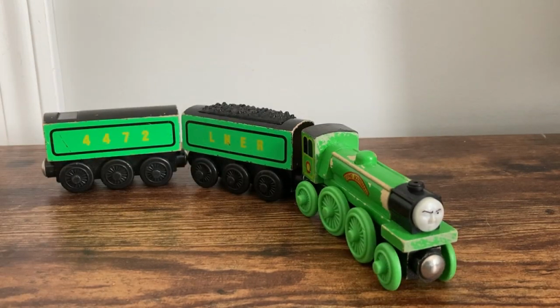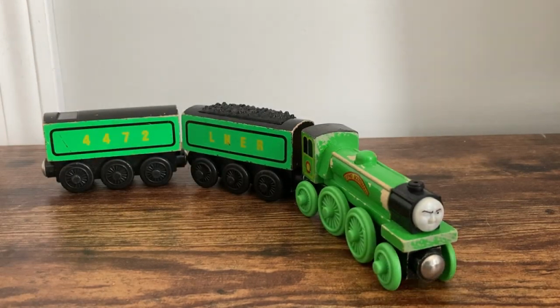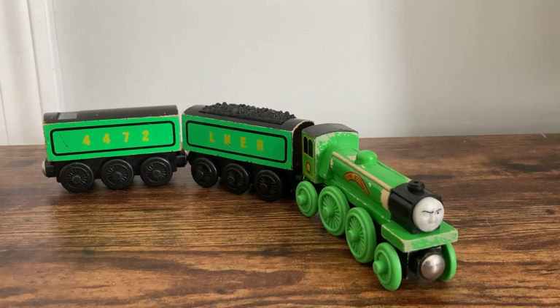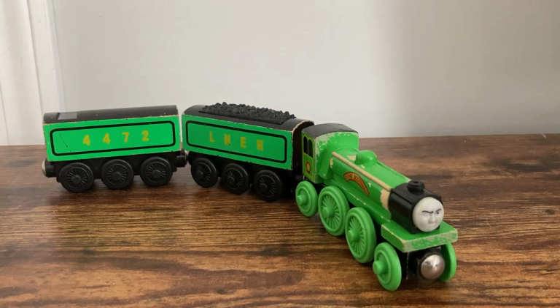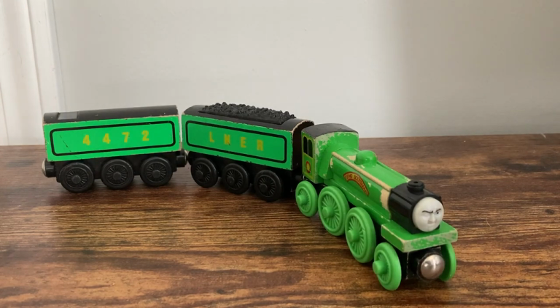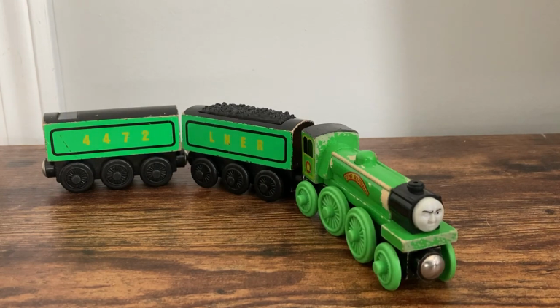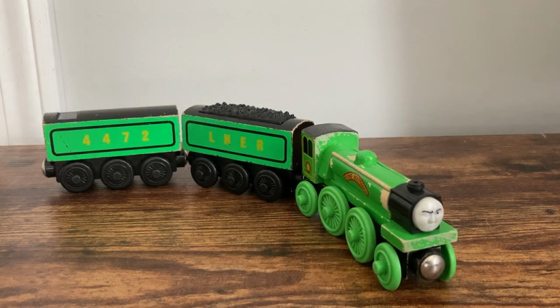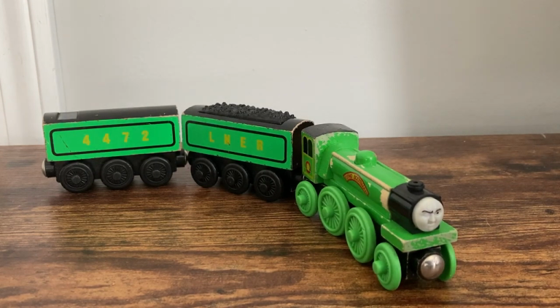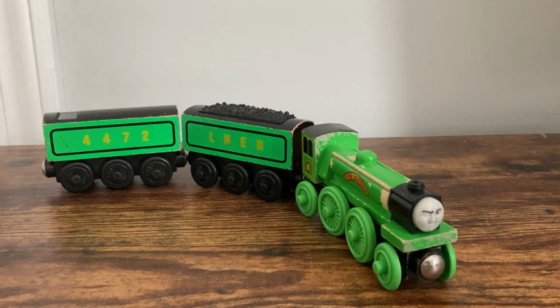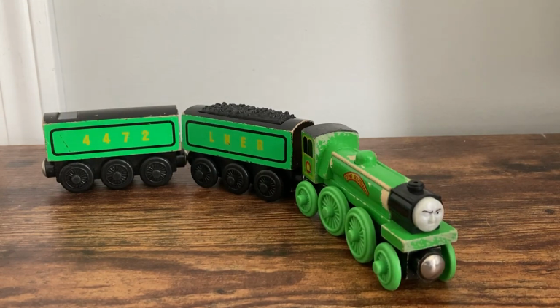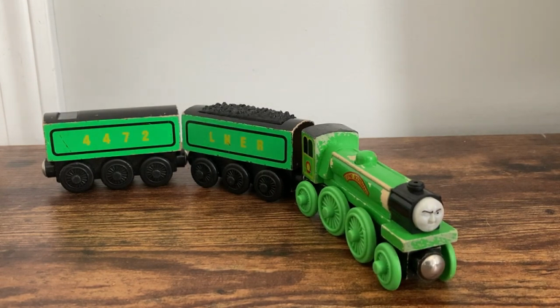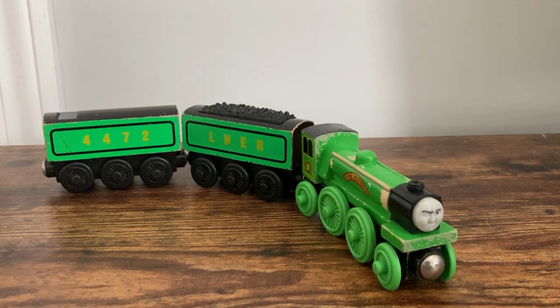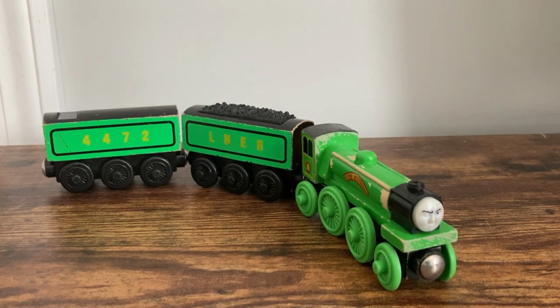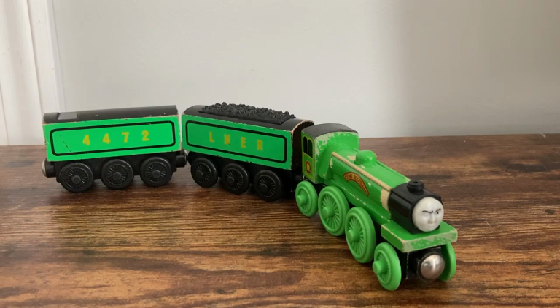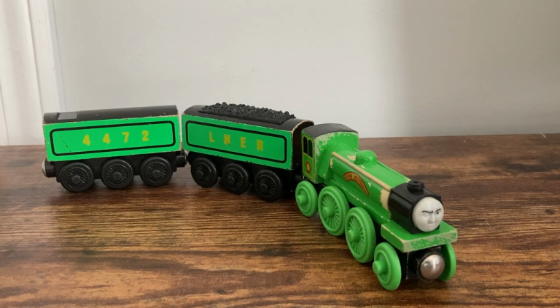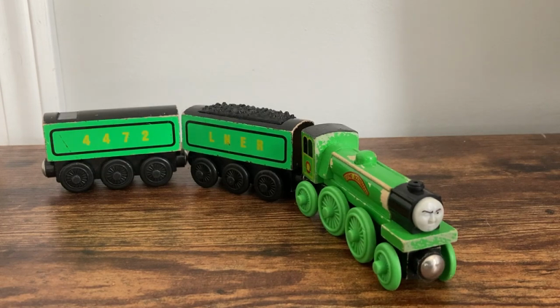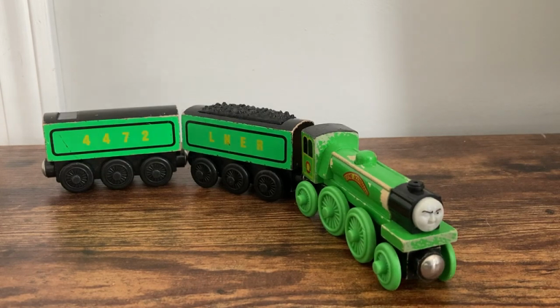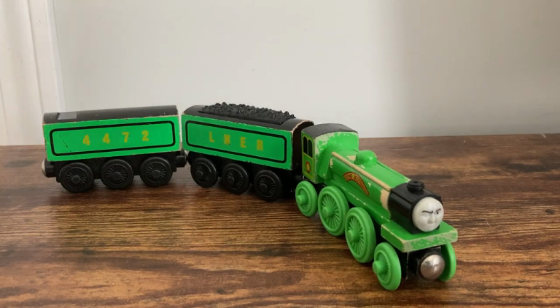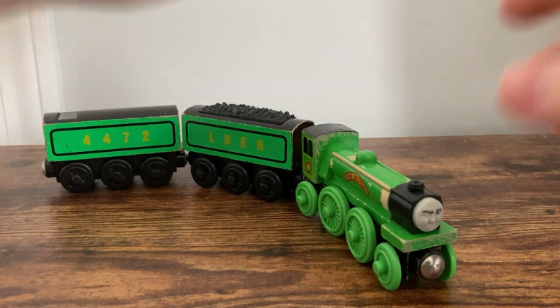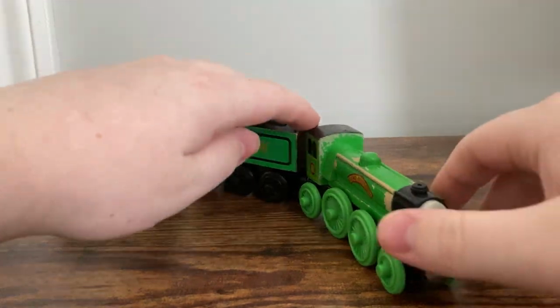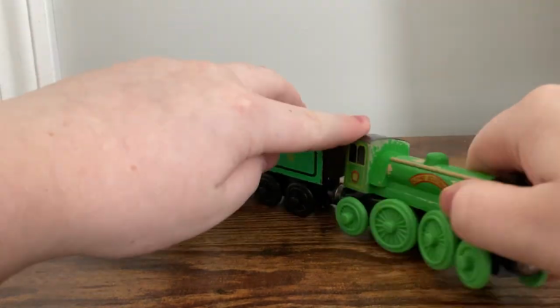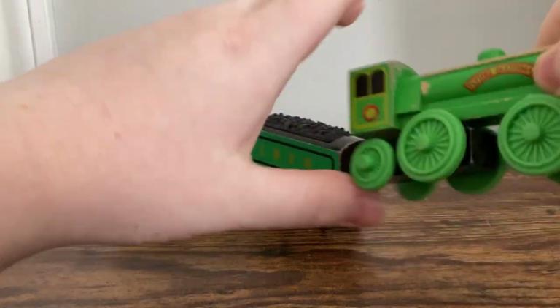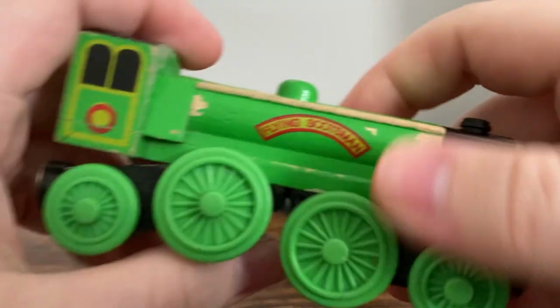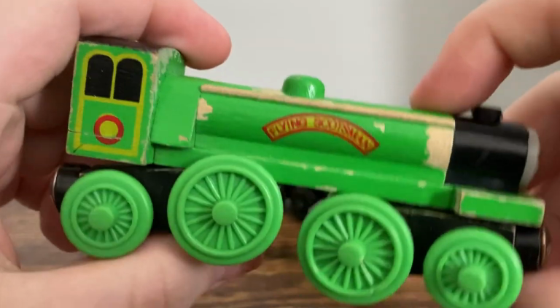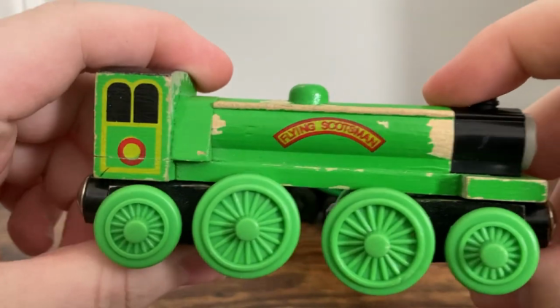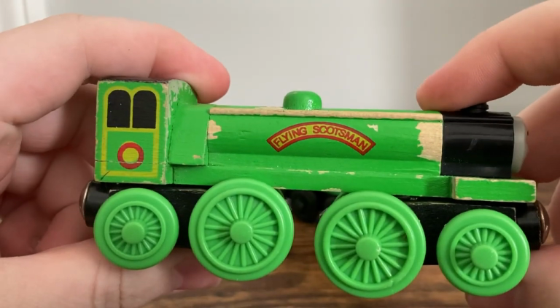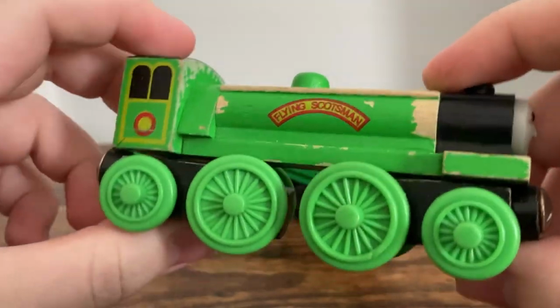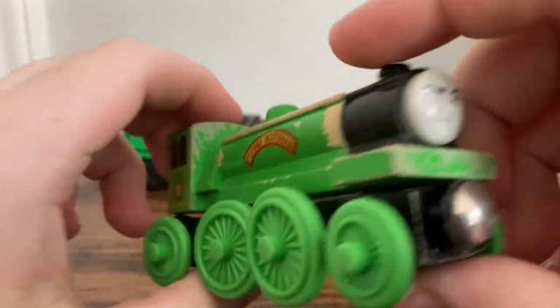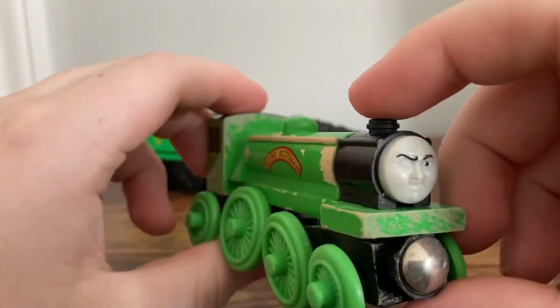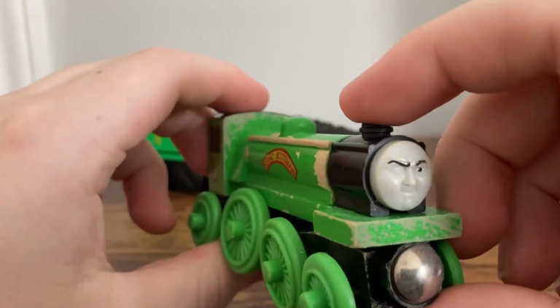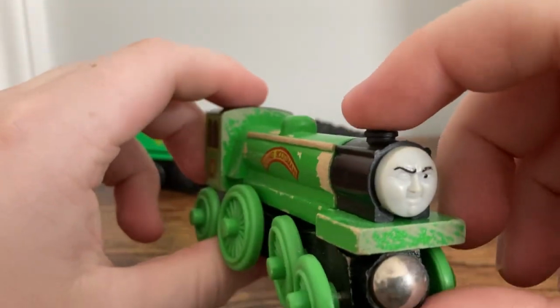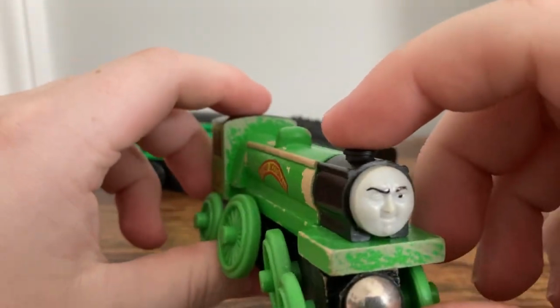Here I have the first rendition of the Flying Scotsman, this model specifically being released from 1999 up until discontinuation in 2002. With a more up-close look, the Flying Scotsman has a very unique build.